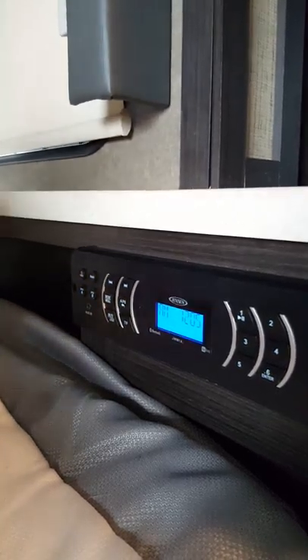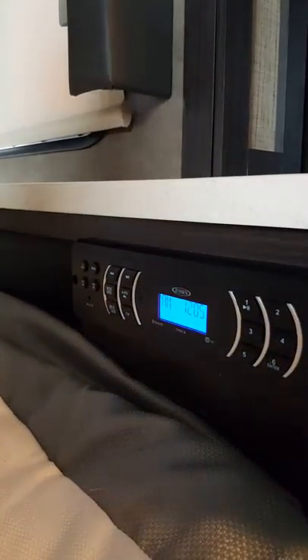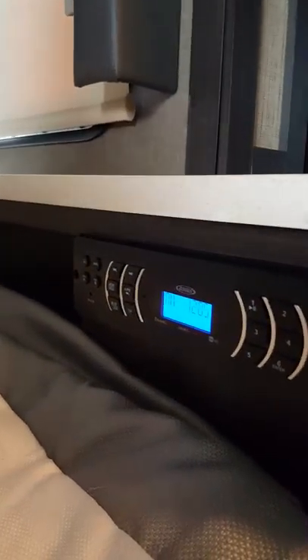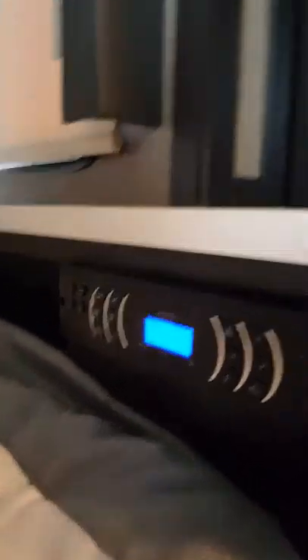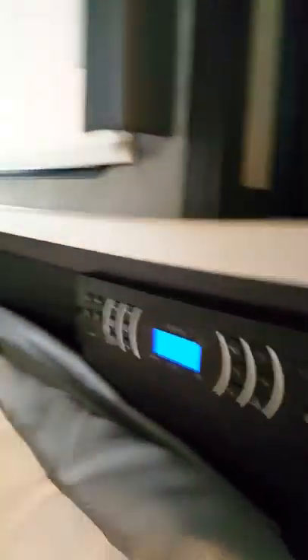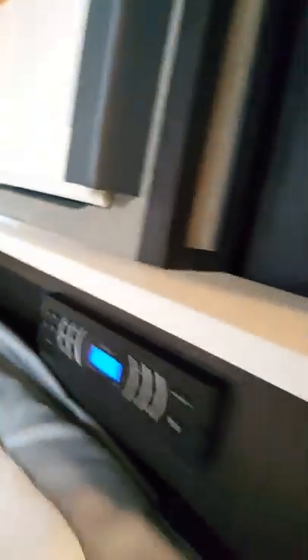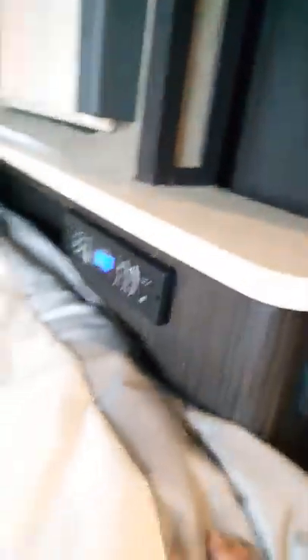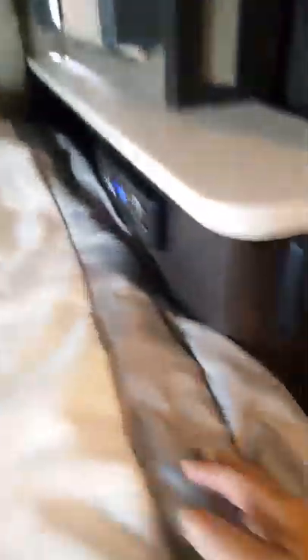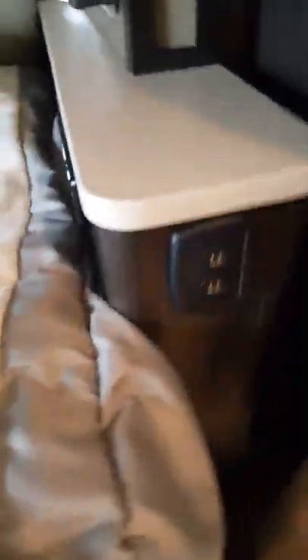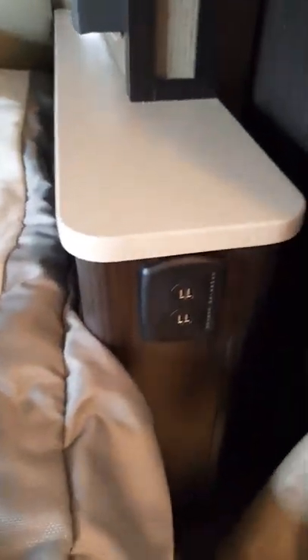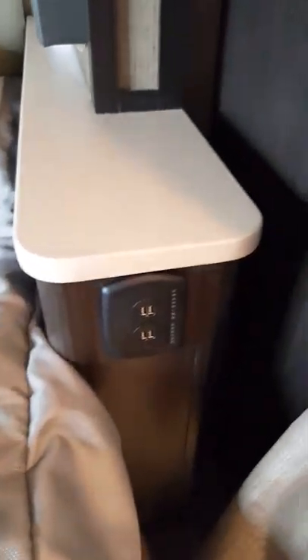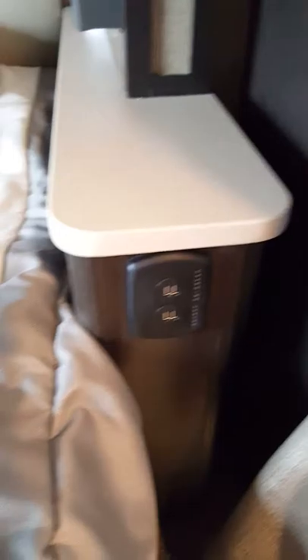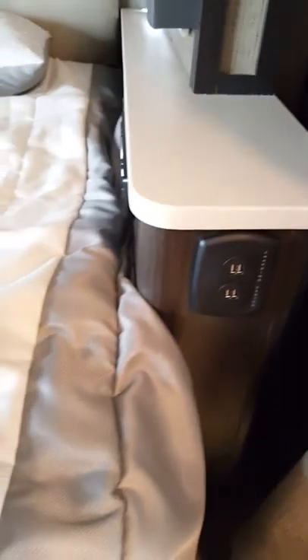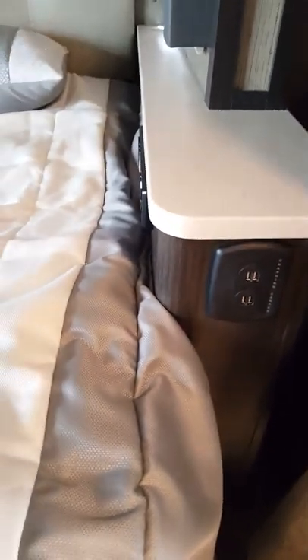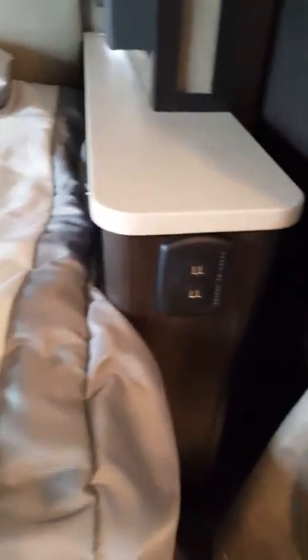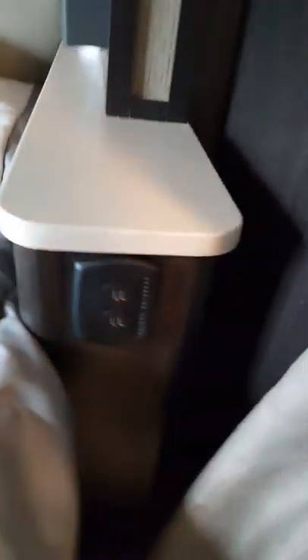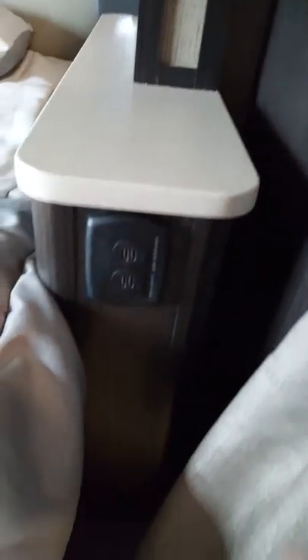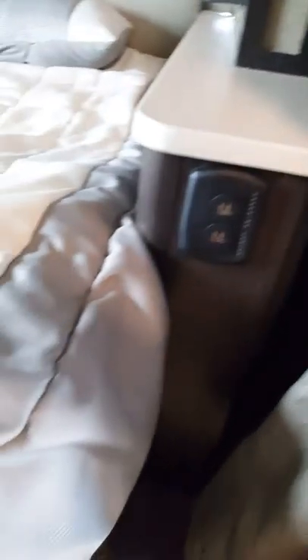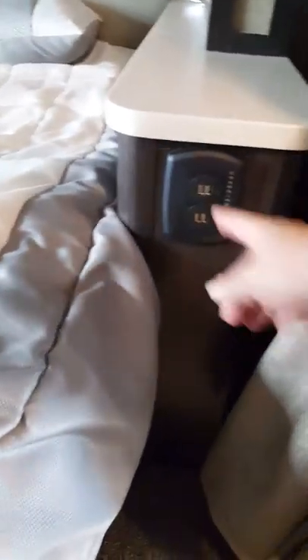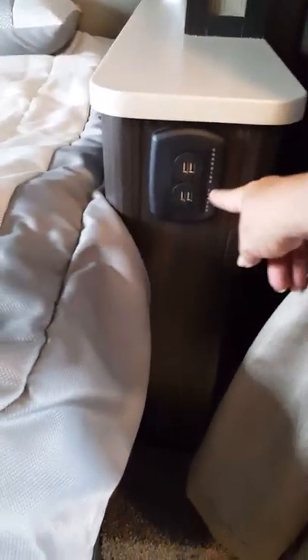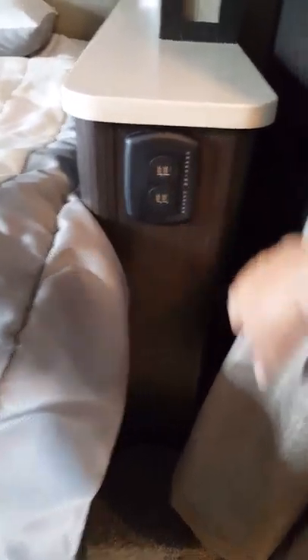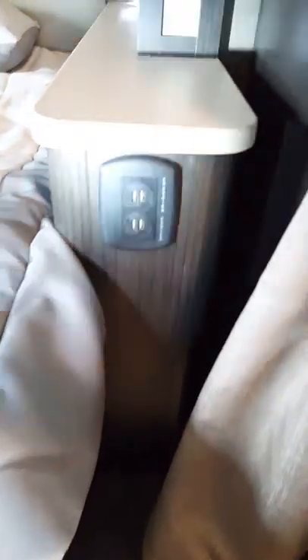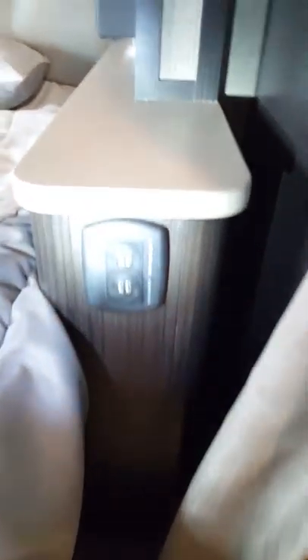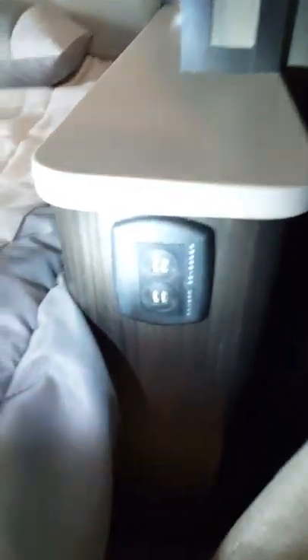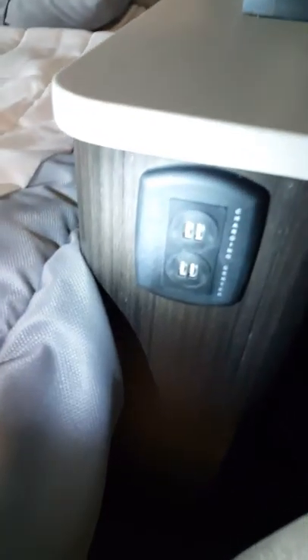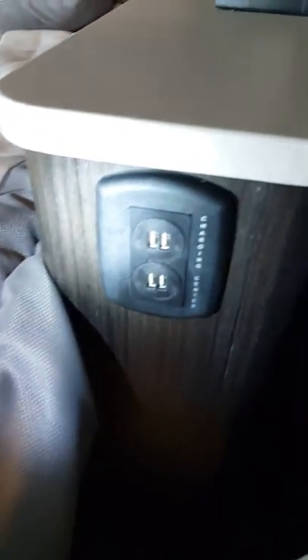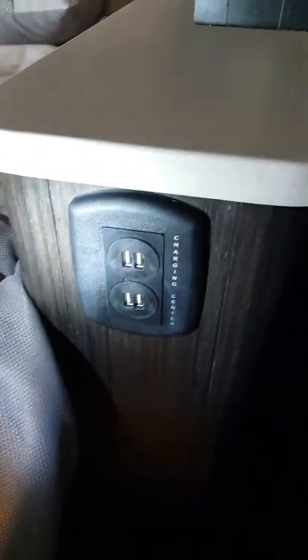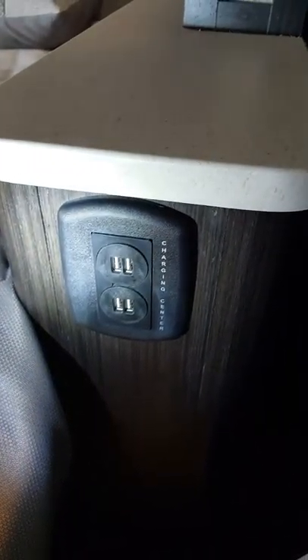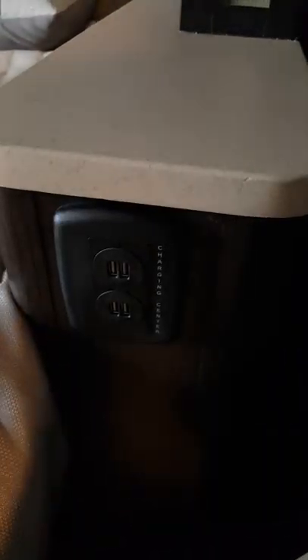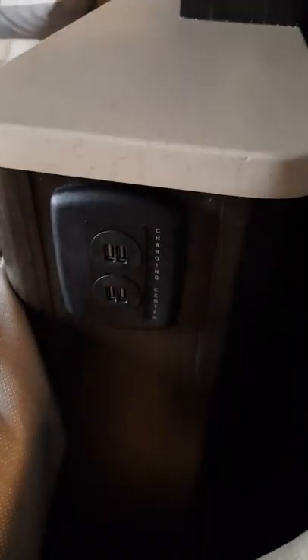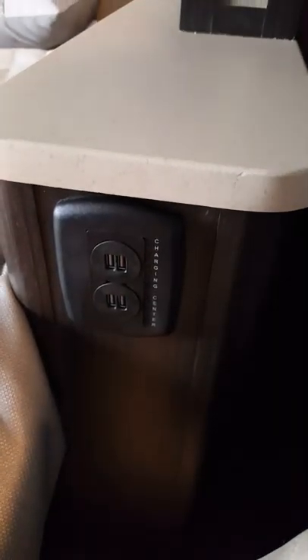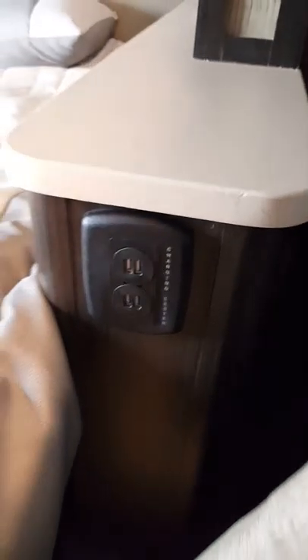Let's look at the electrical. Pull this out — this is for your computer. They are 12-port charging systems, so you can plug your phones and things like that into them.